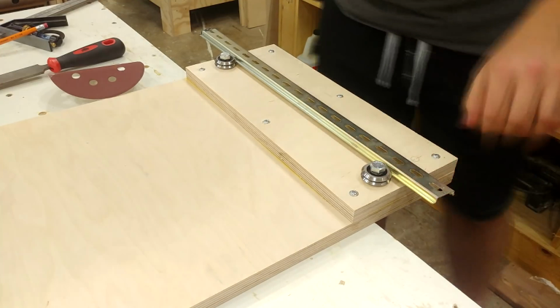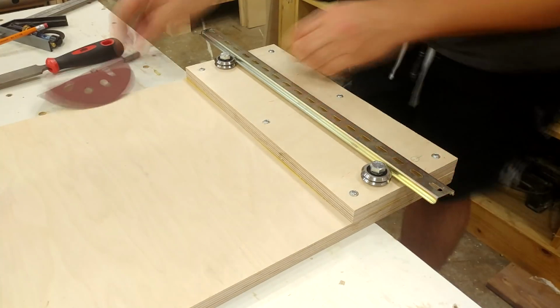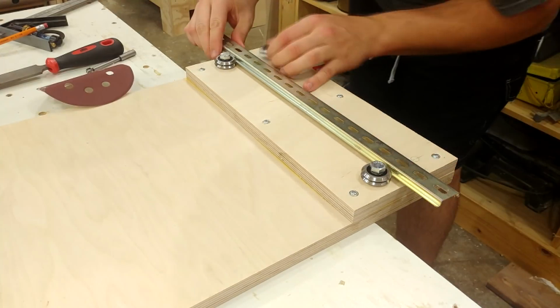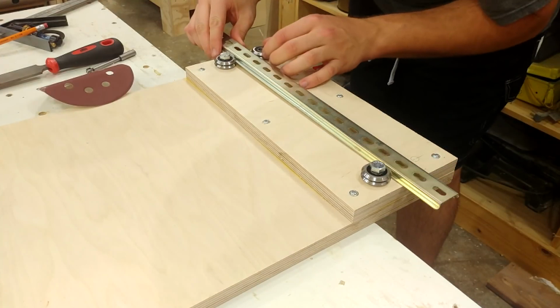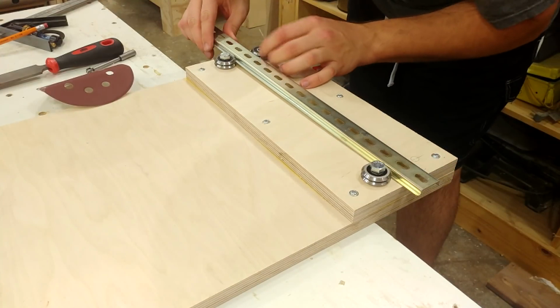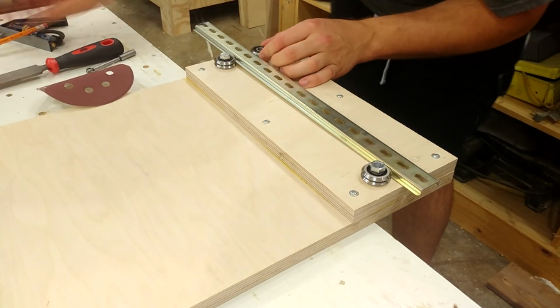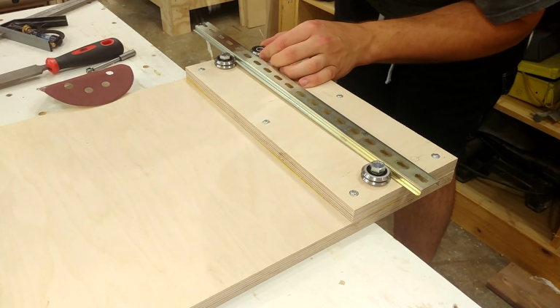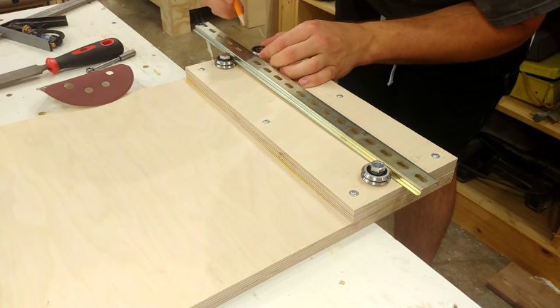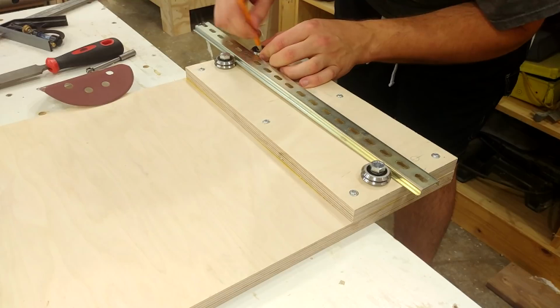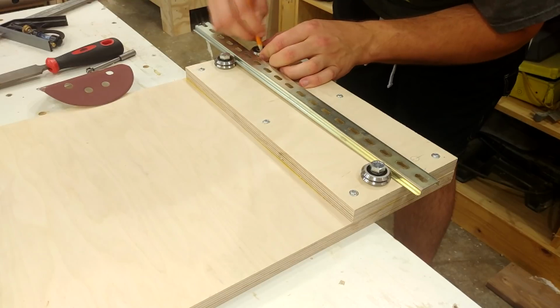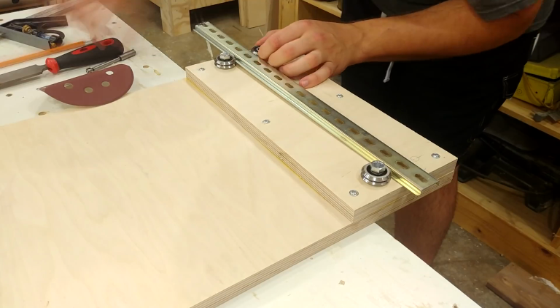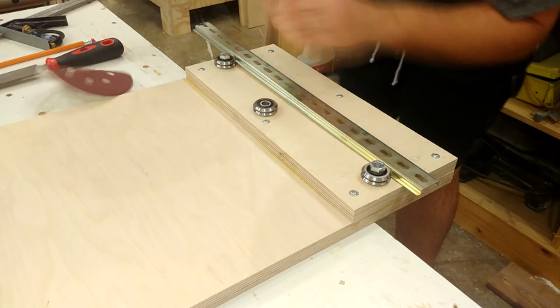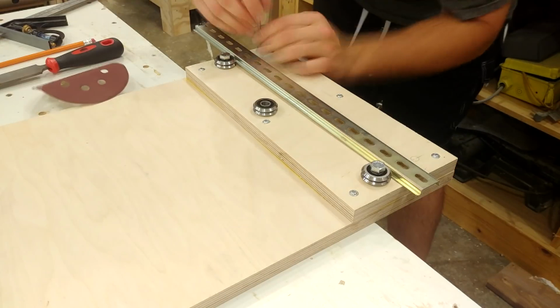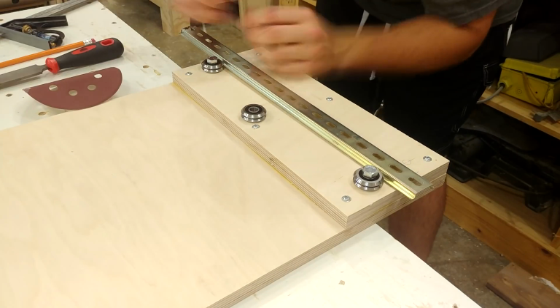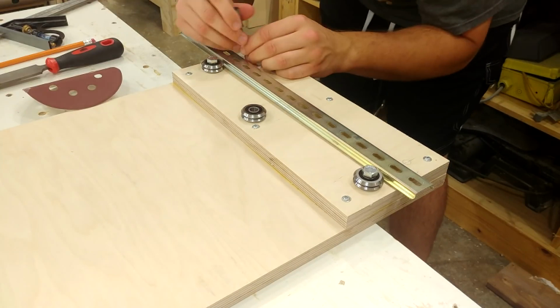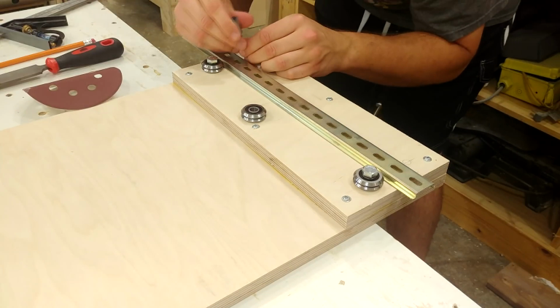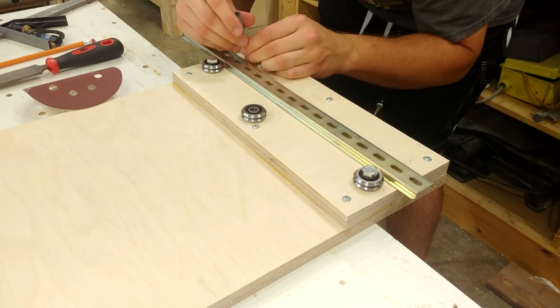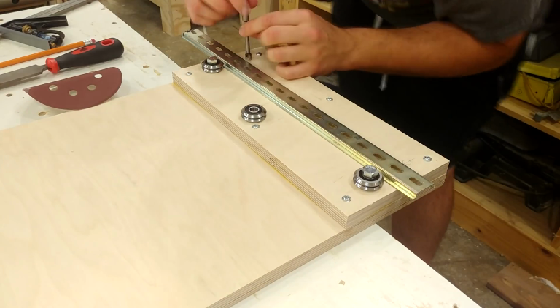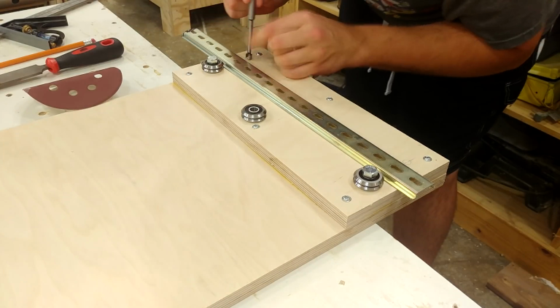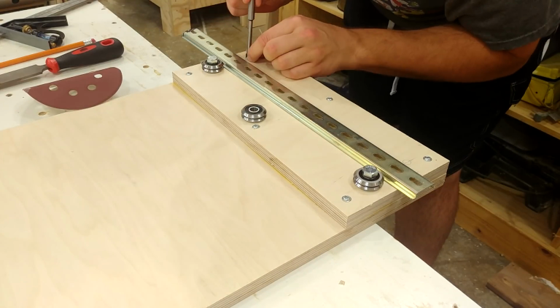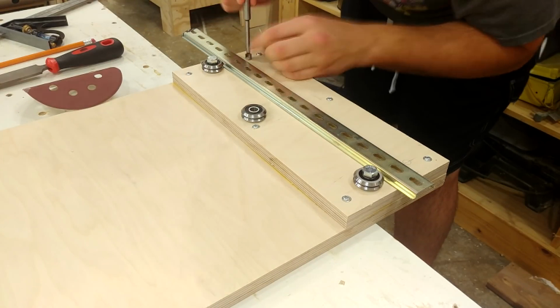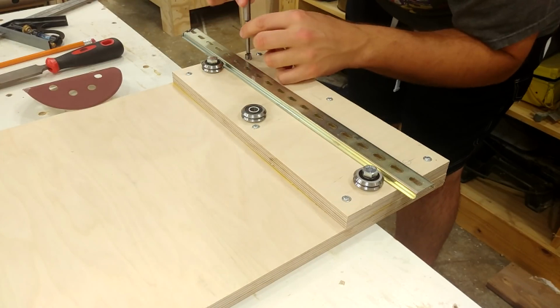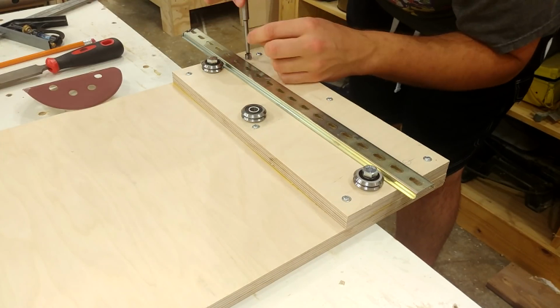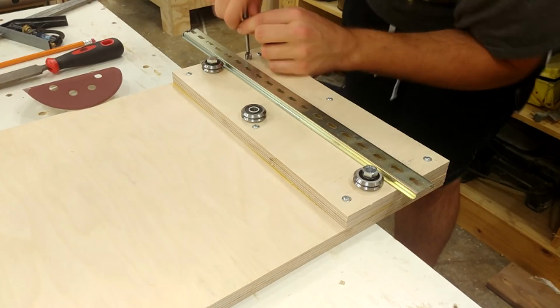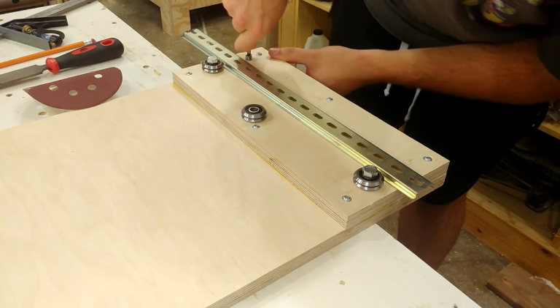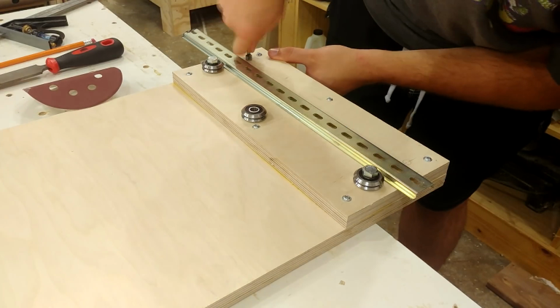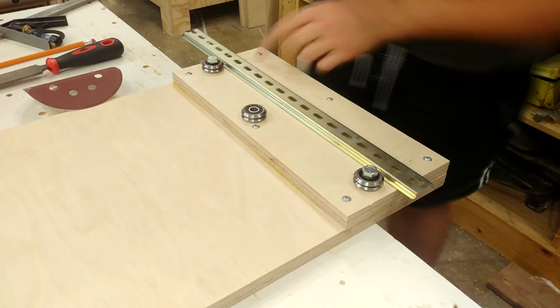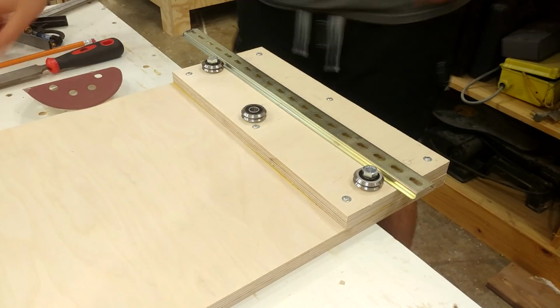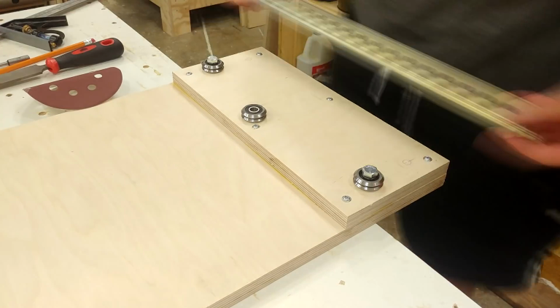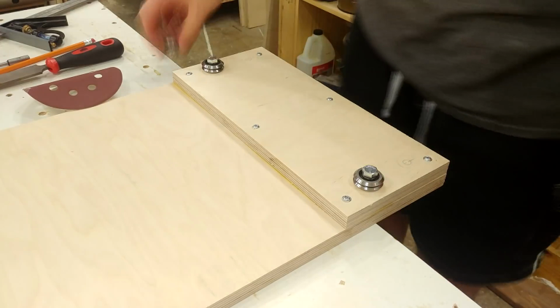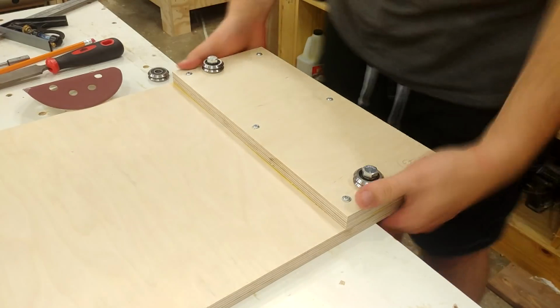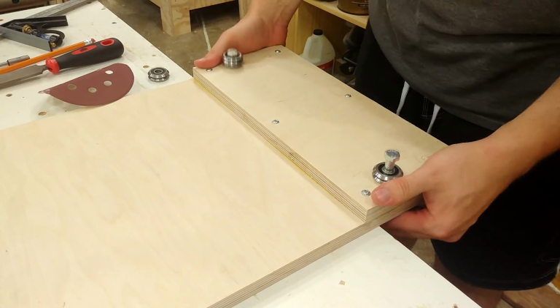I trace out the inside of the bearing with a pencil, then line up a forstner bit to that circle and simply indent the center of where it needs to be drilled out.